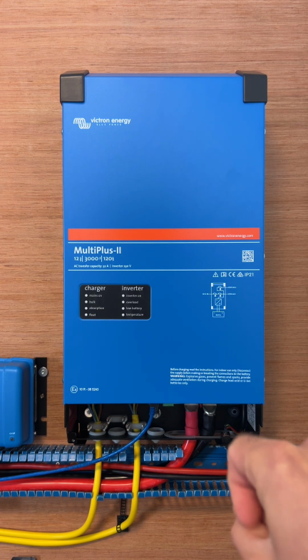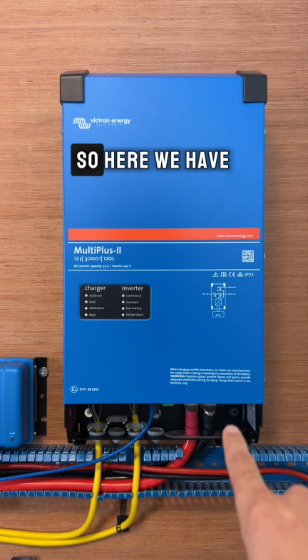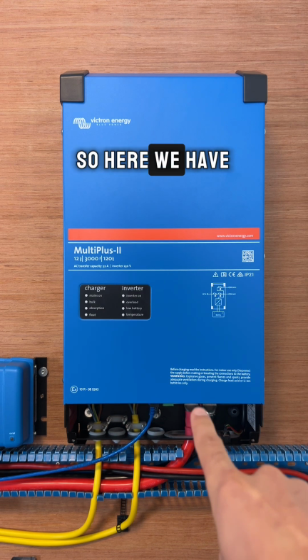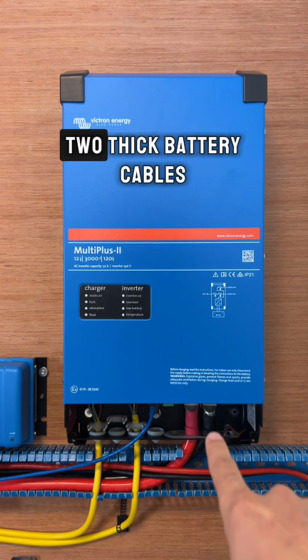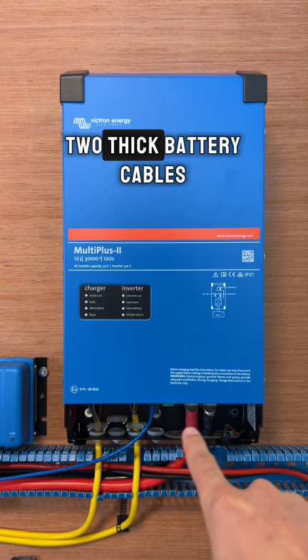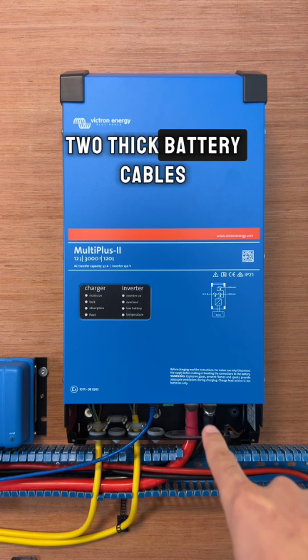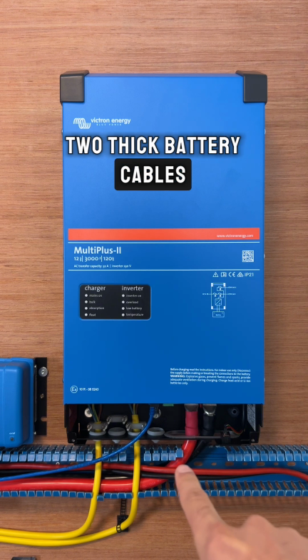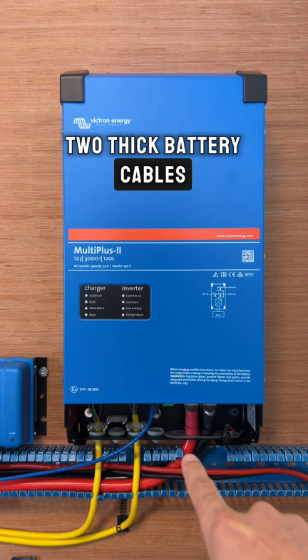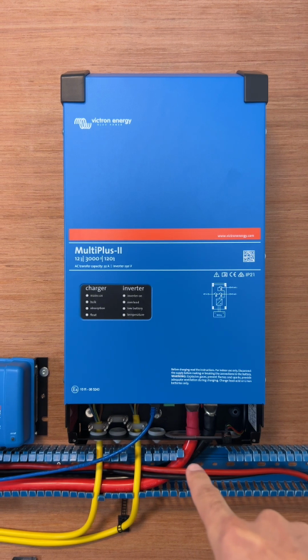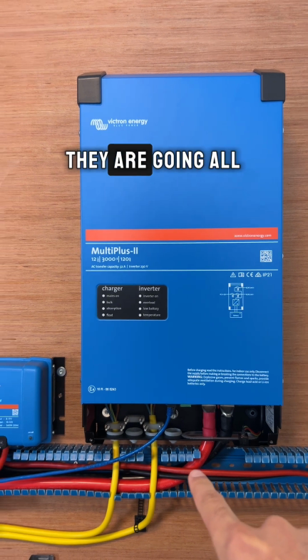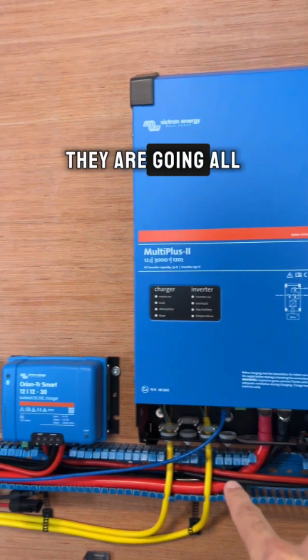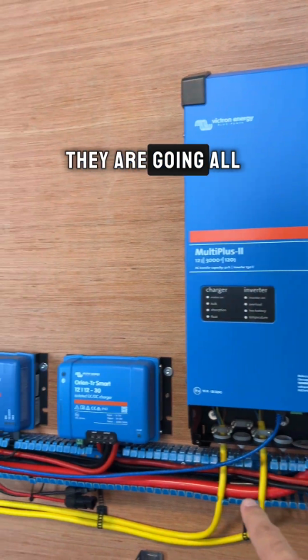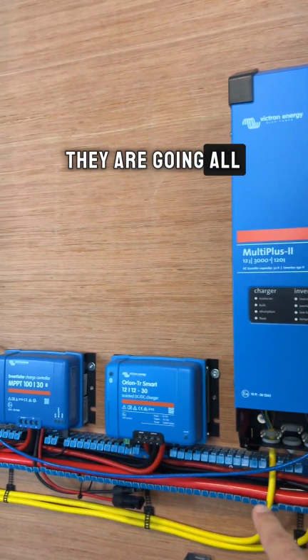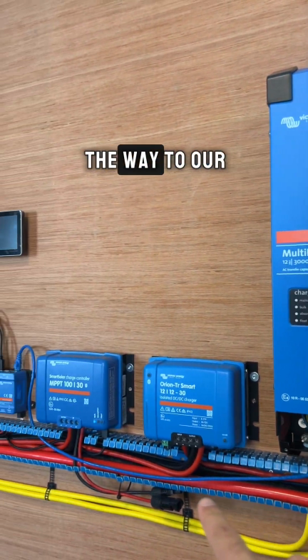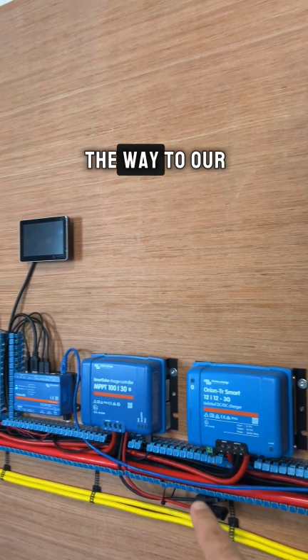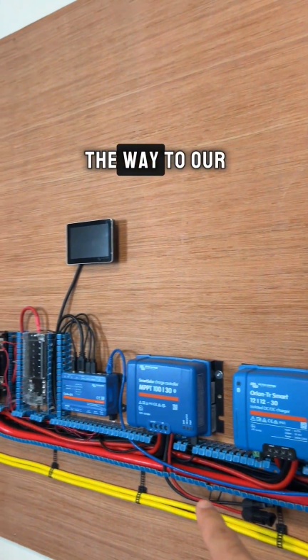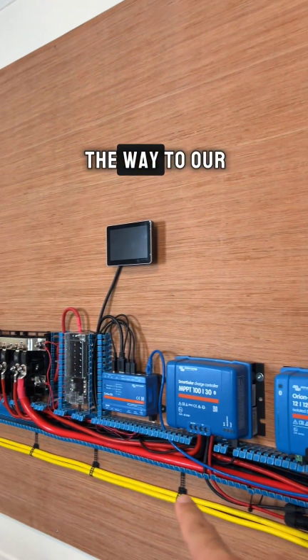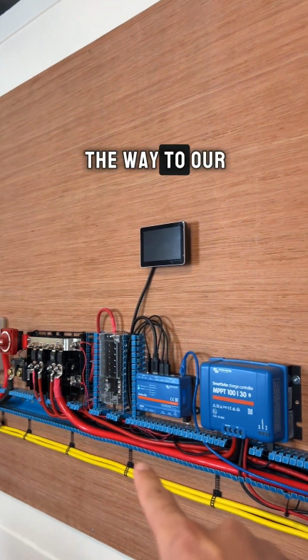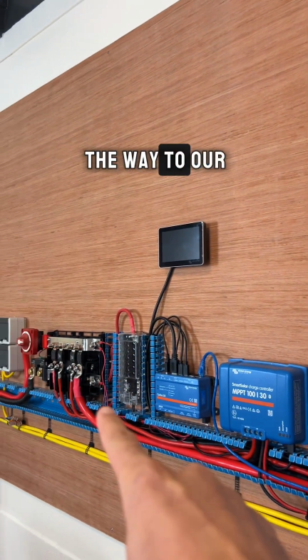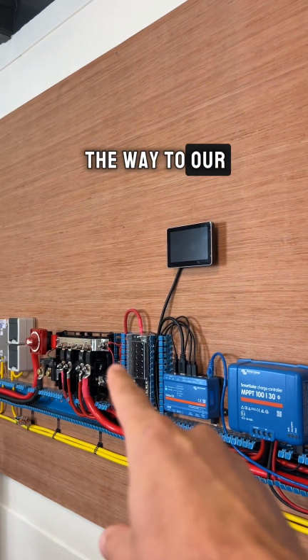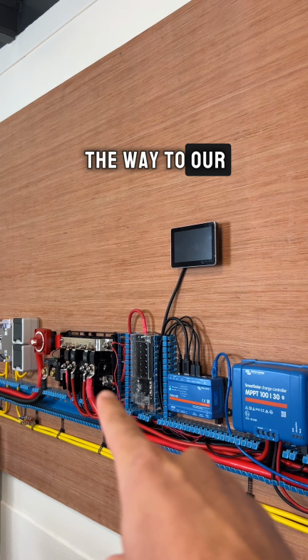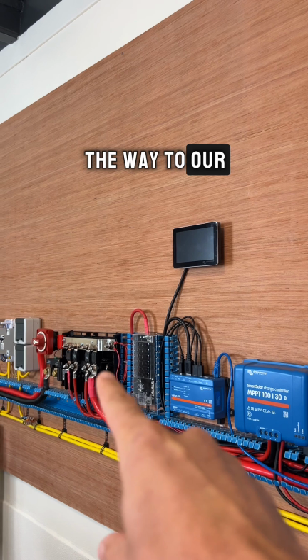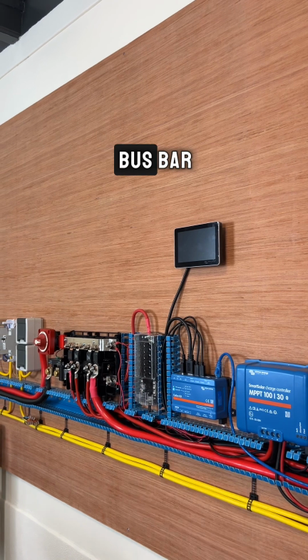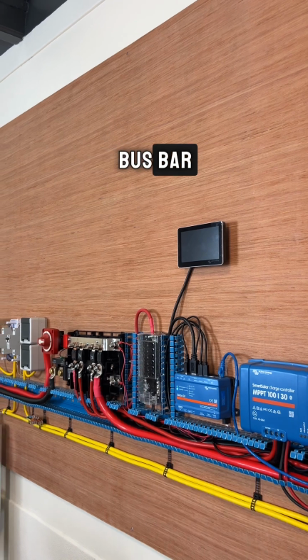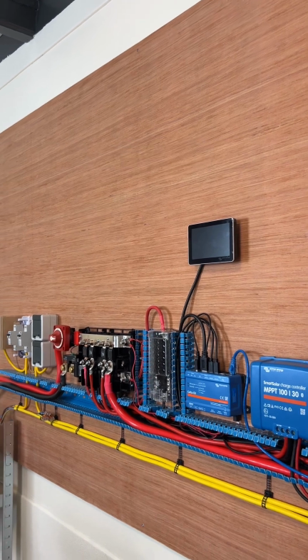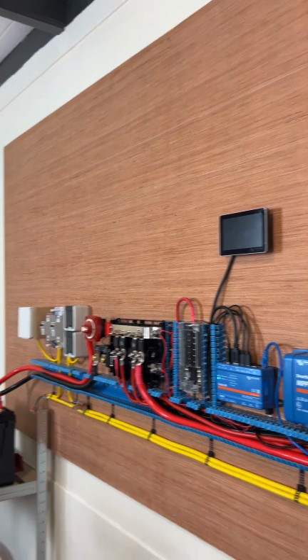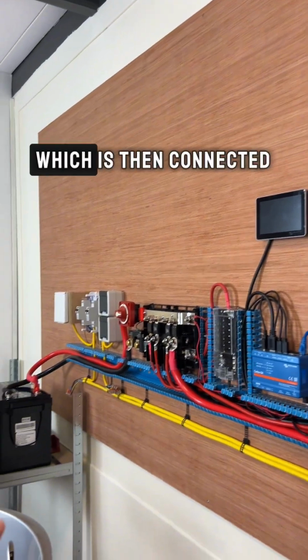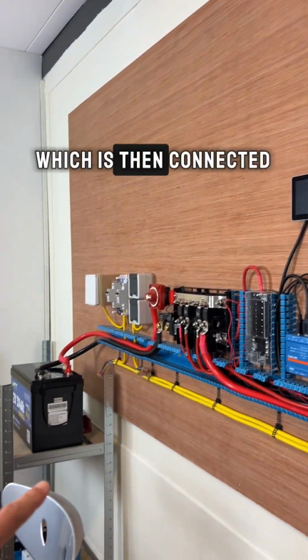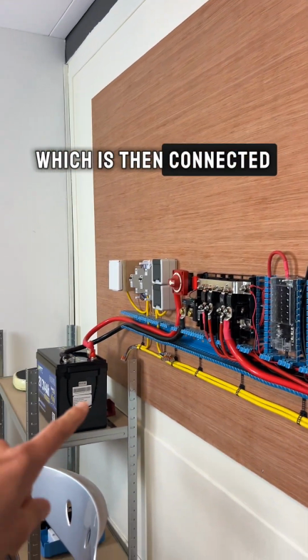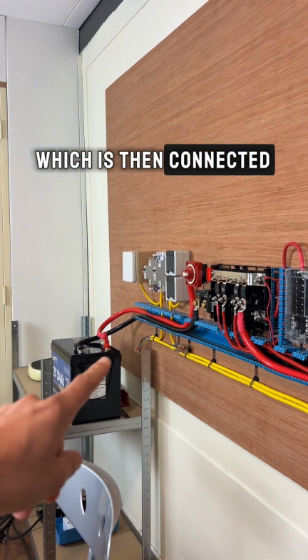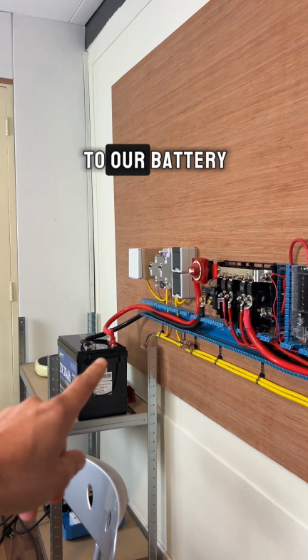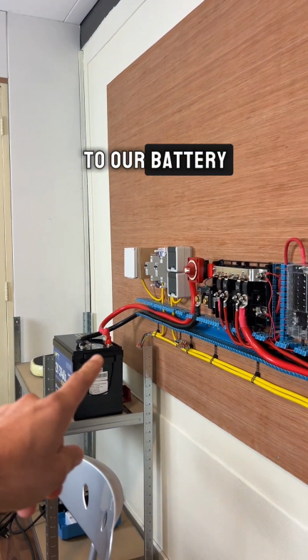Here we have two thick battery cables; they are going all the way to our bus bar, which is then connected to our battery.